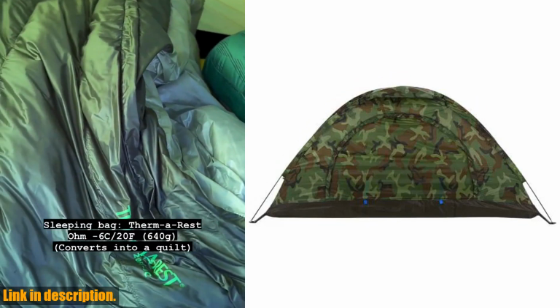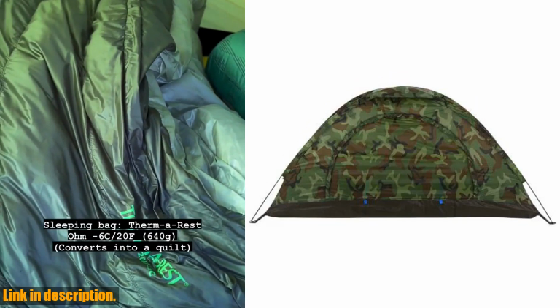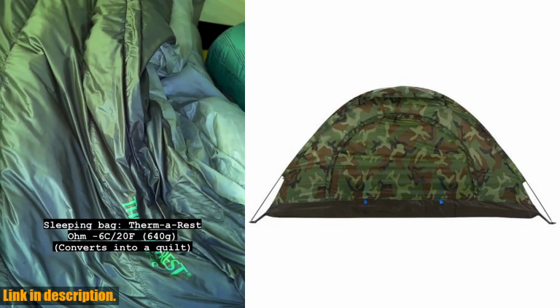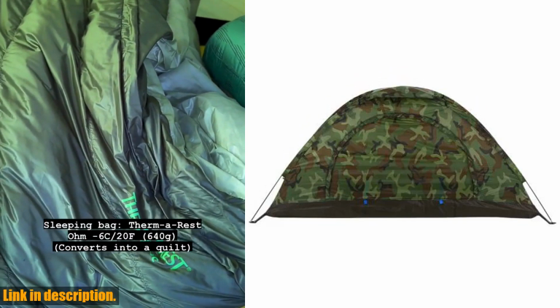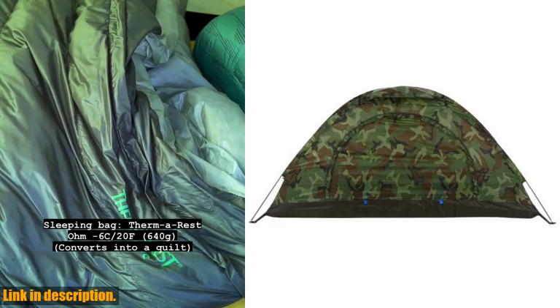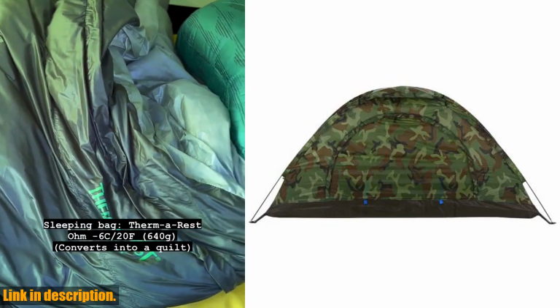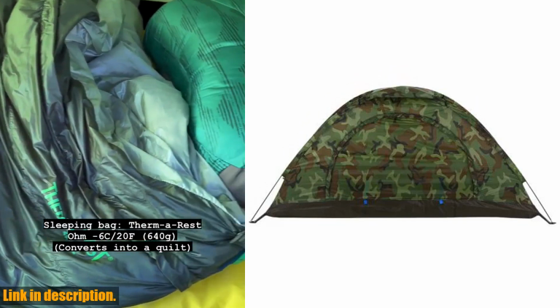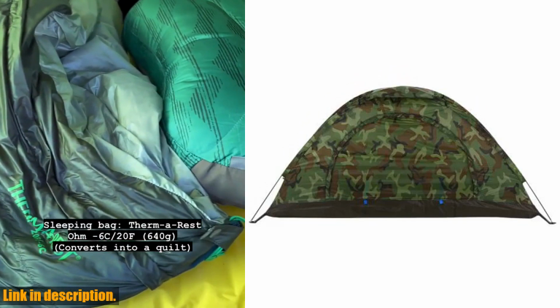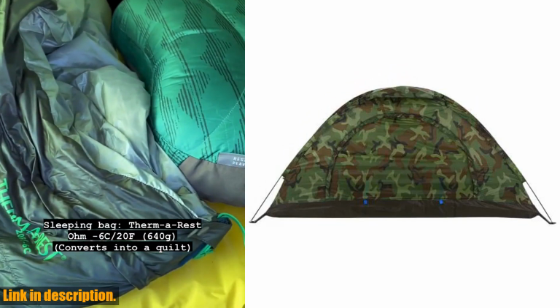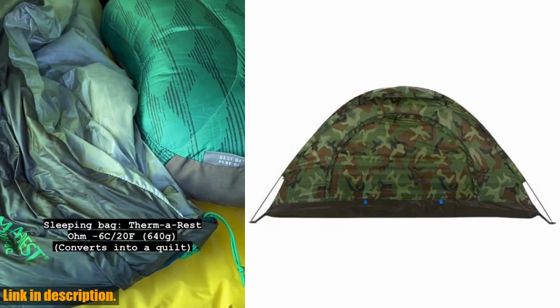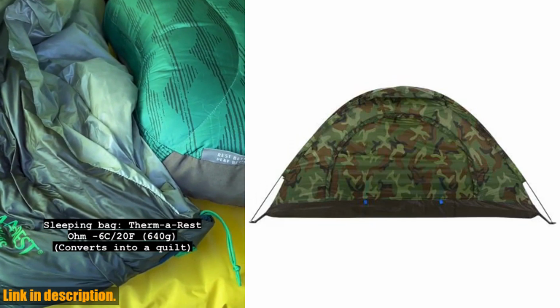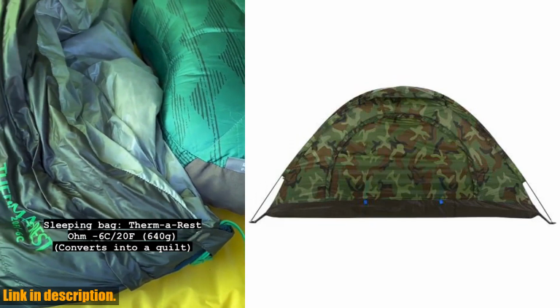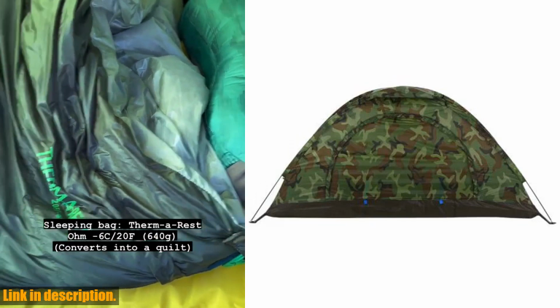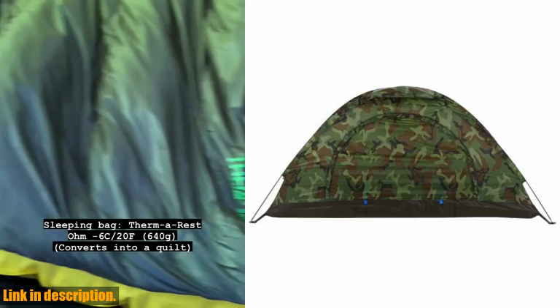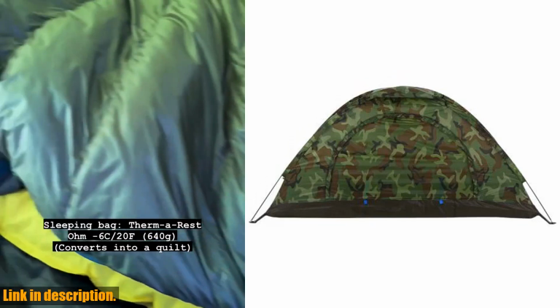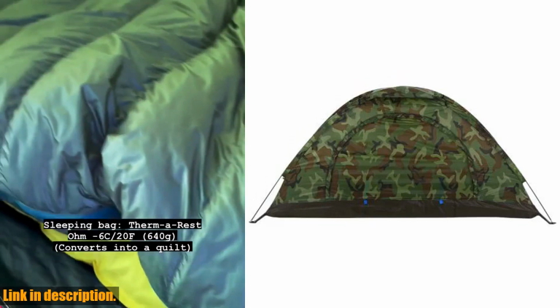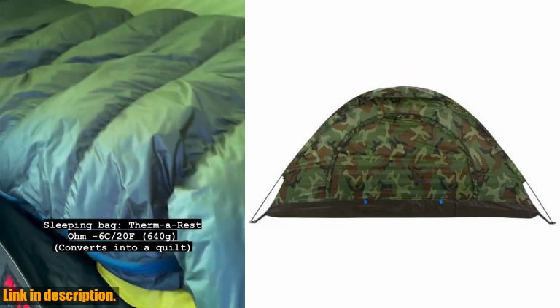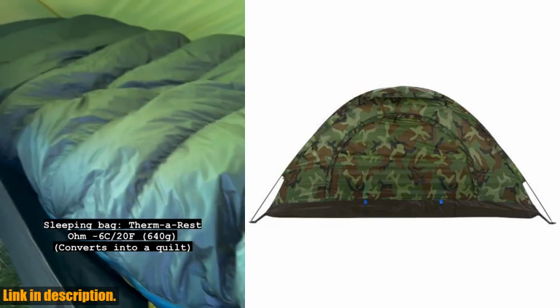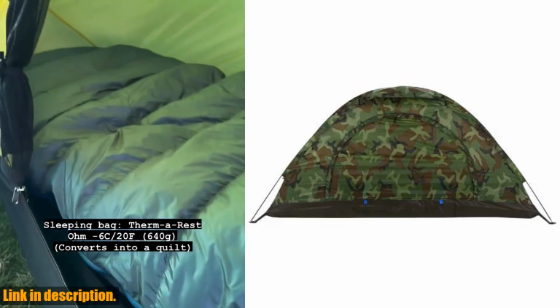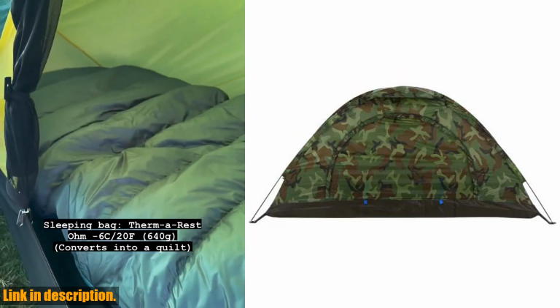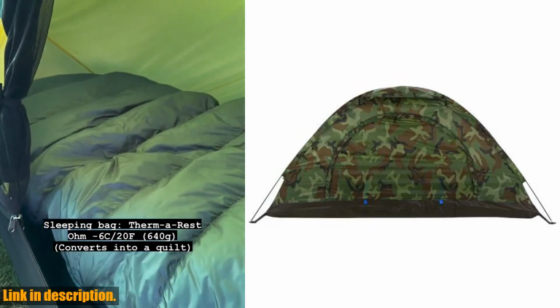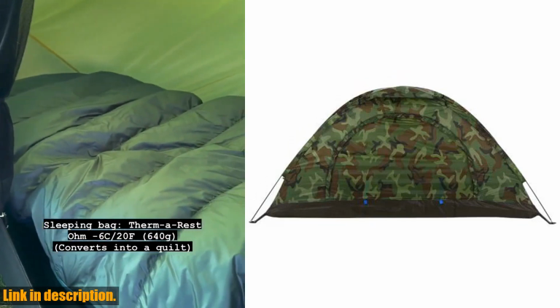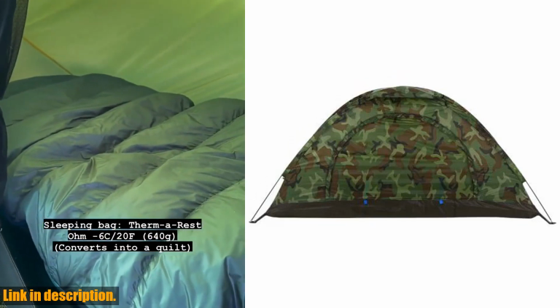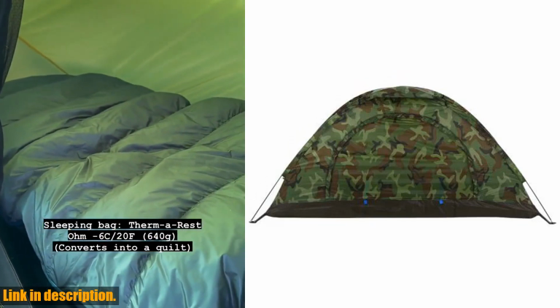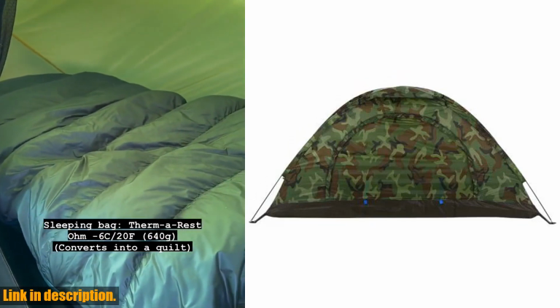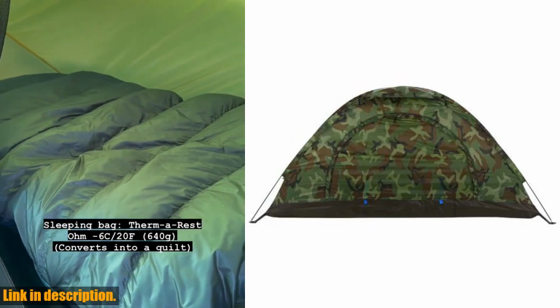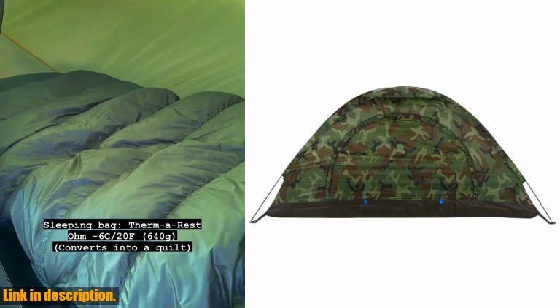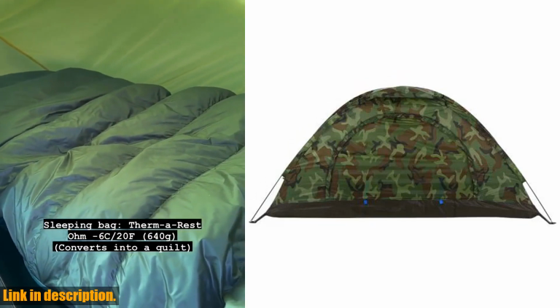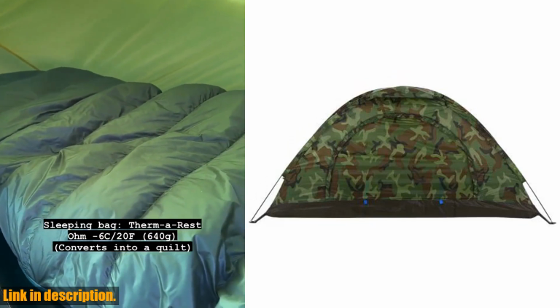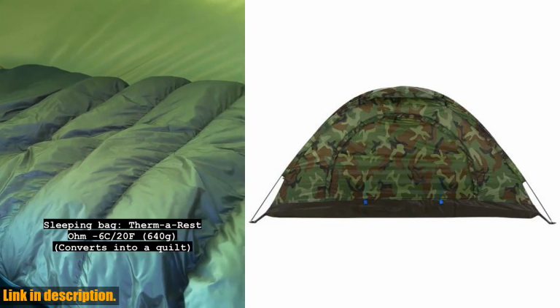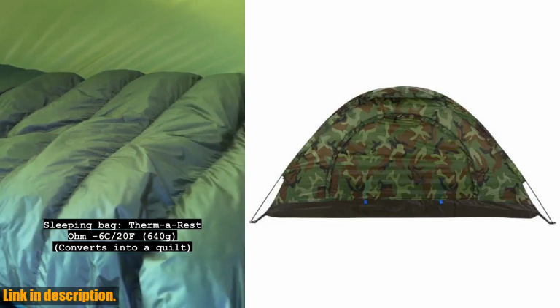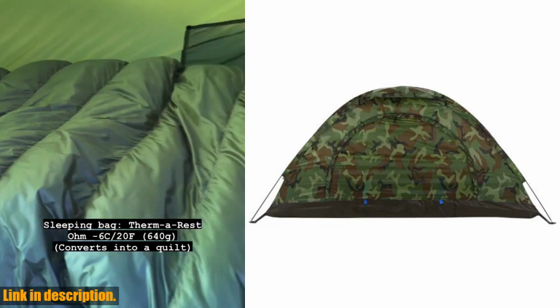Plus, it's large enough for one to two people, so it's perfect for both solo adventurers and those who like to bring a friend along. The specifications are also top notch.